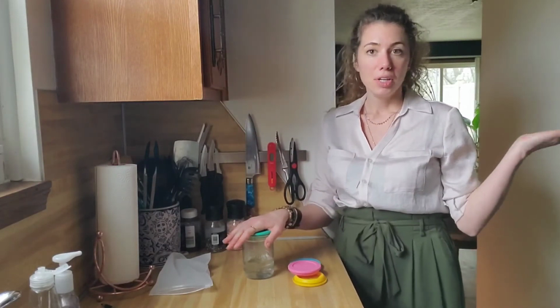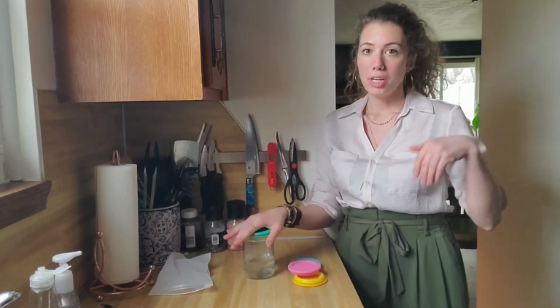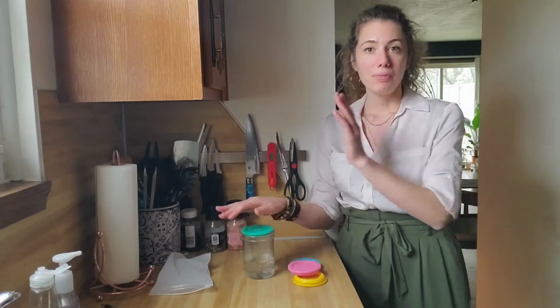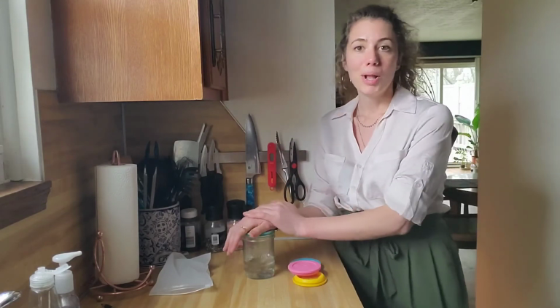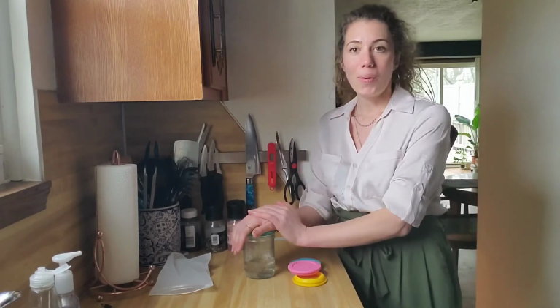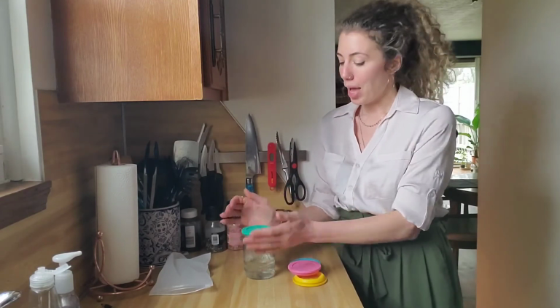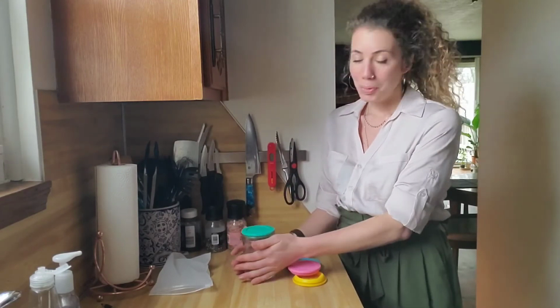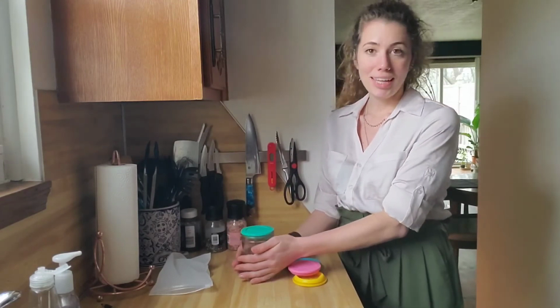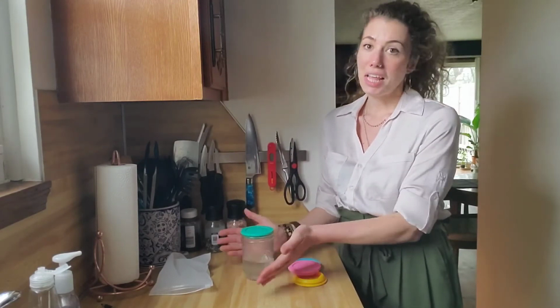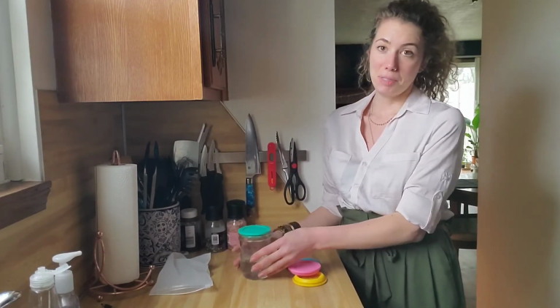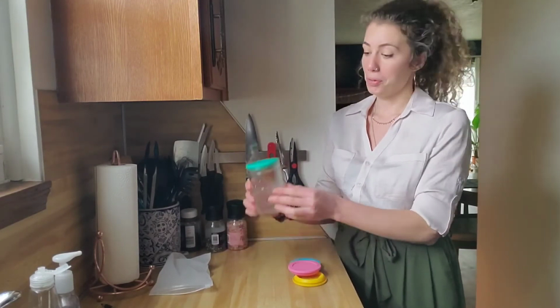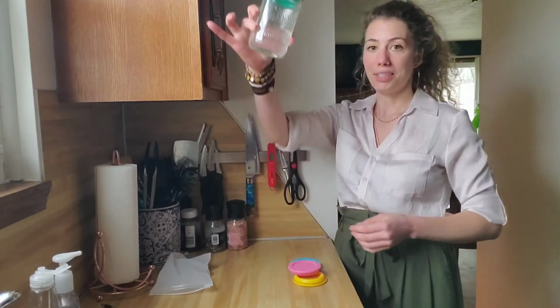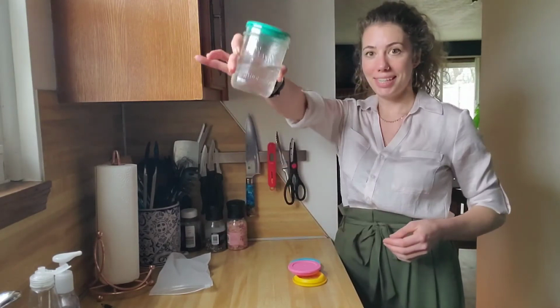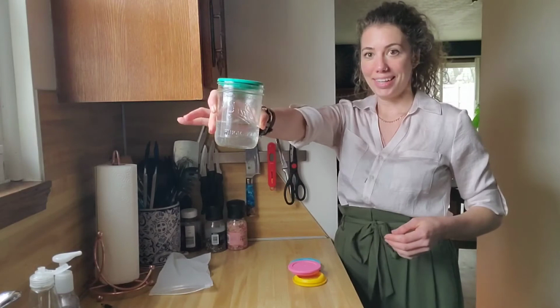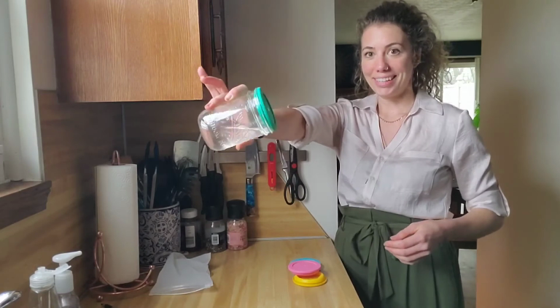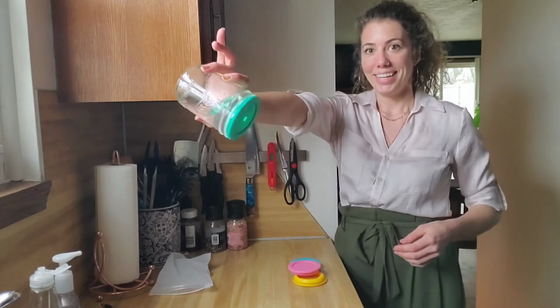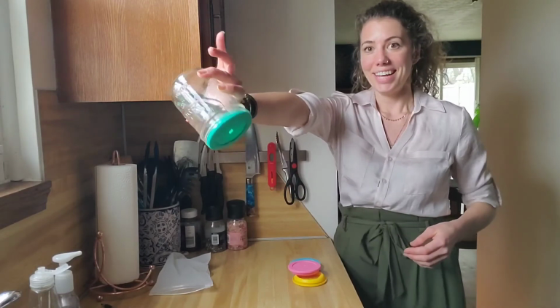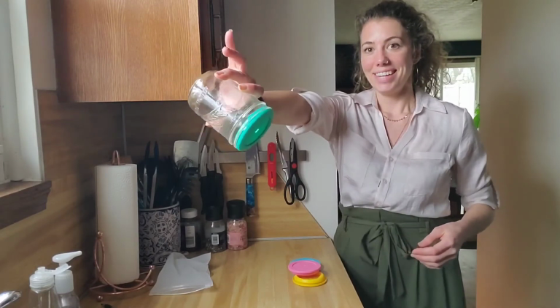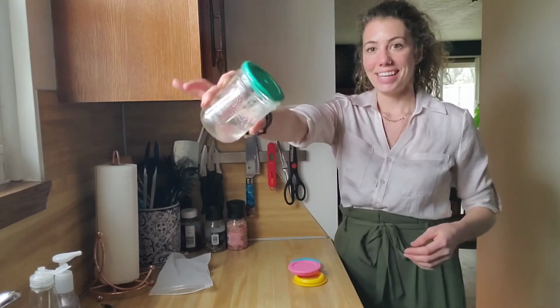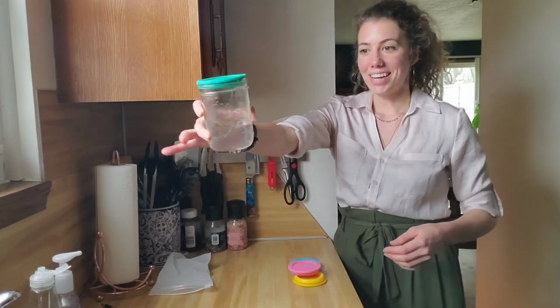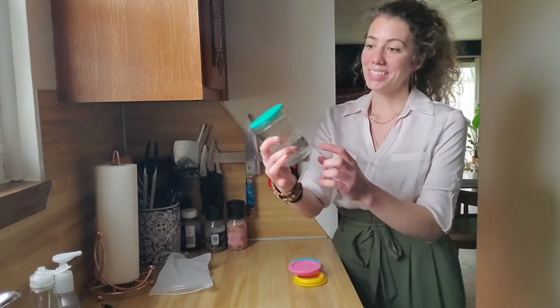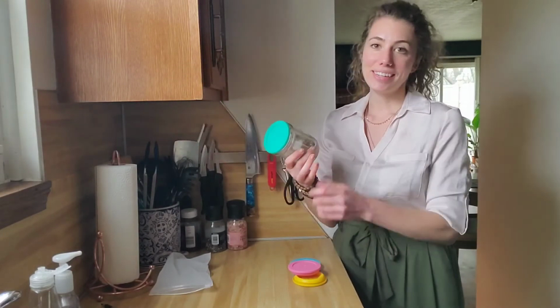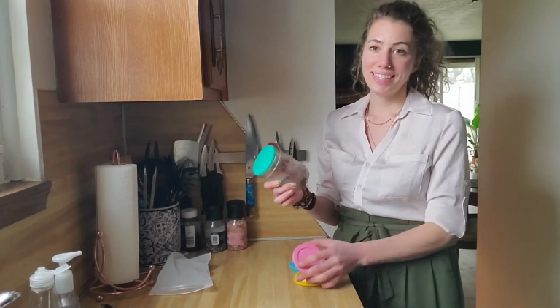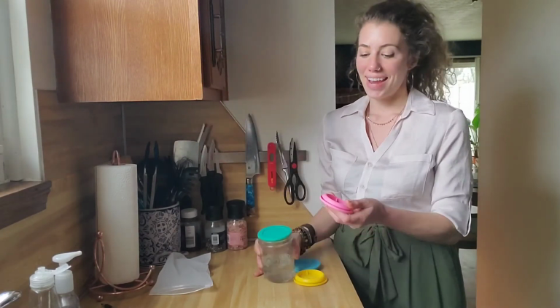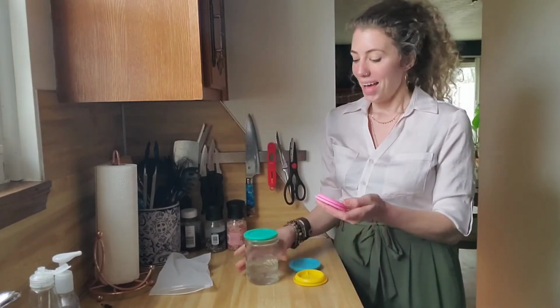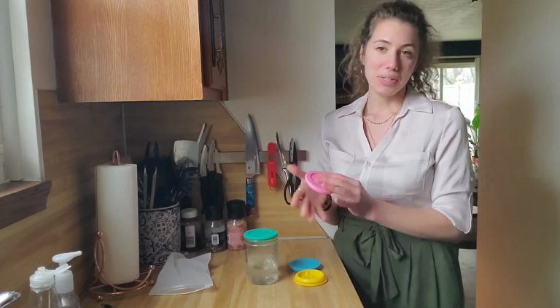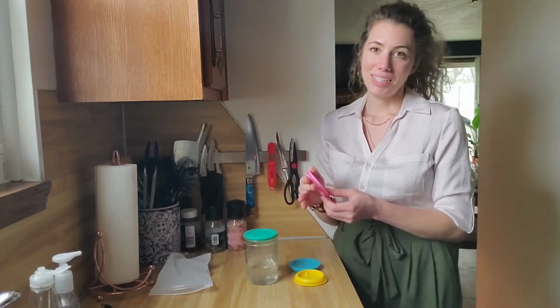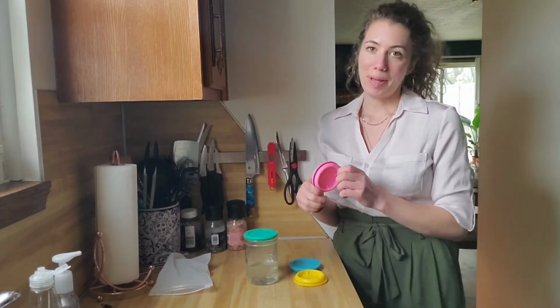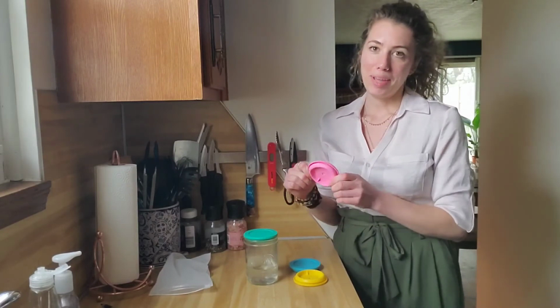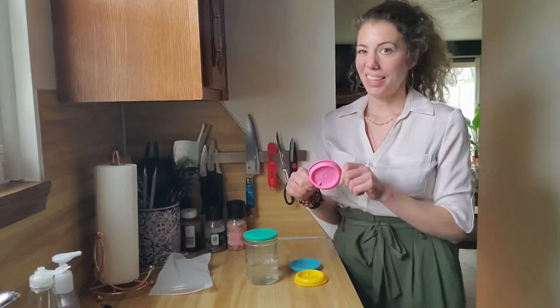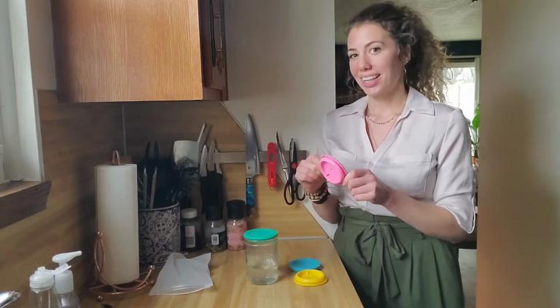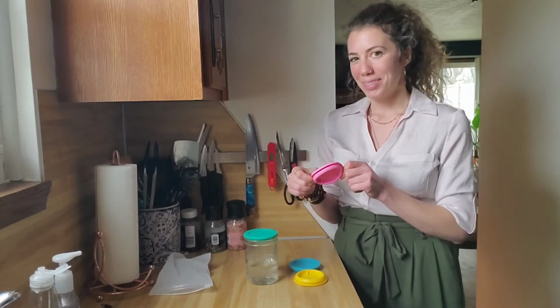I'm super excited — I love that it's spill-proof. As you can see the liquid in there clearly isn't doing anything. These are great little lids and I'm so excited to use them in my home. I think you're going to like them too!